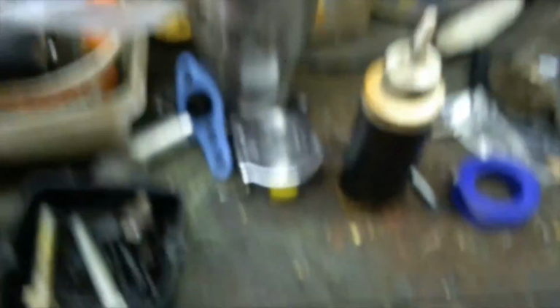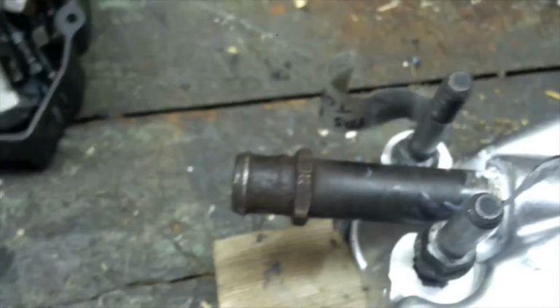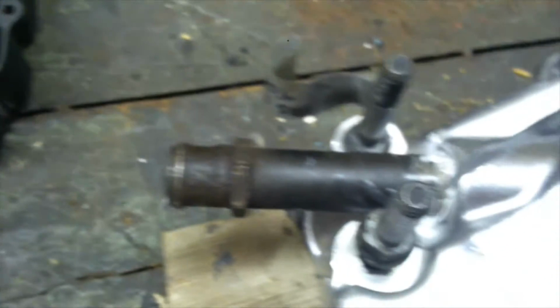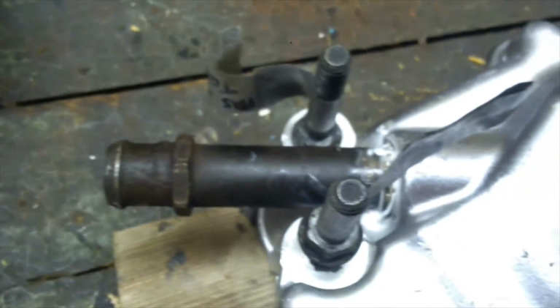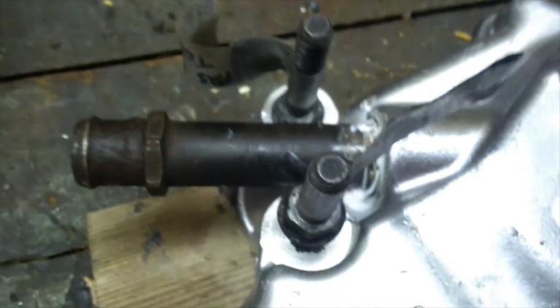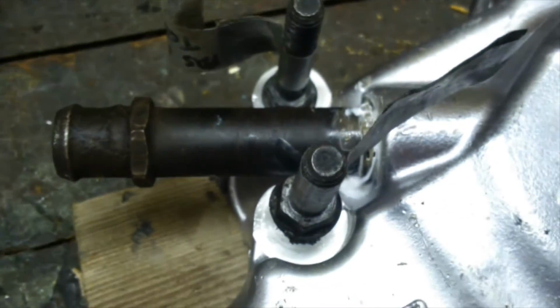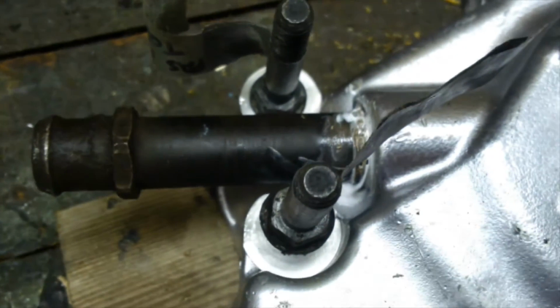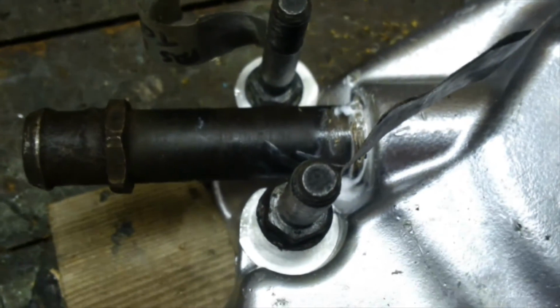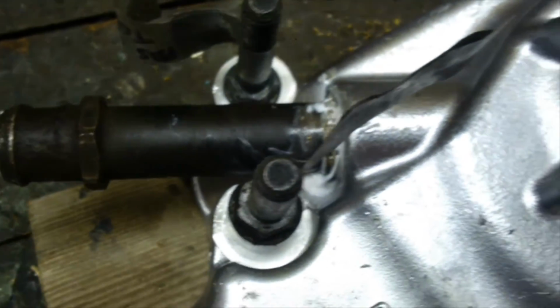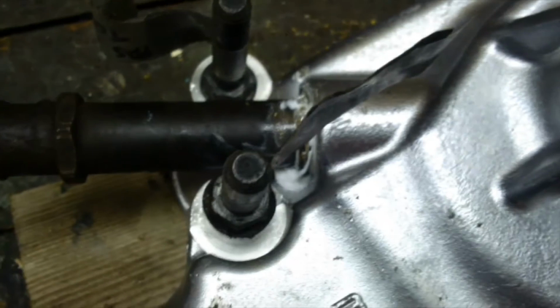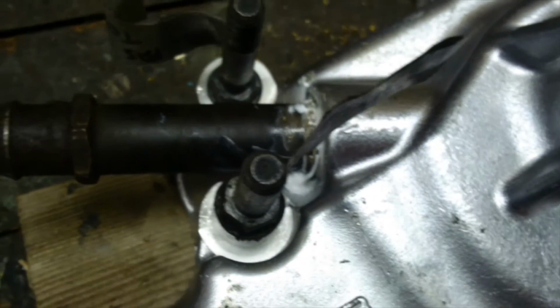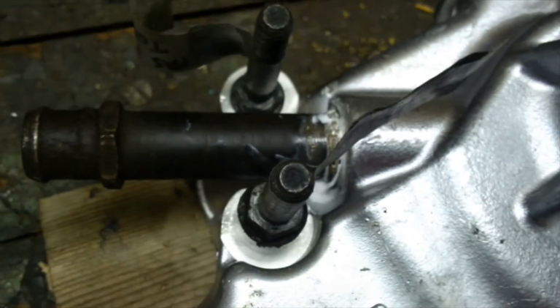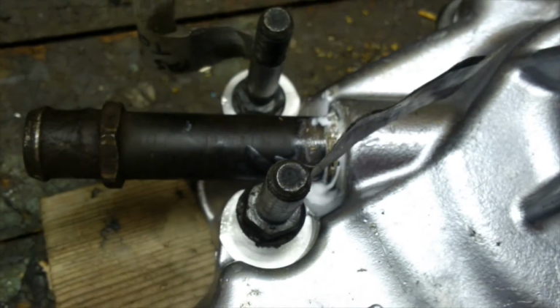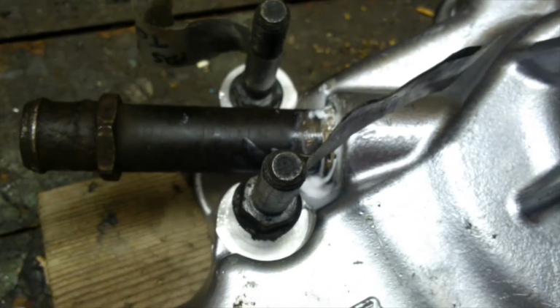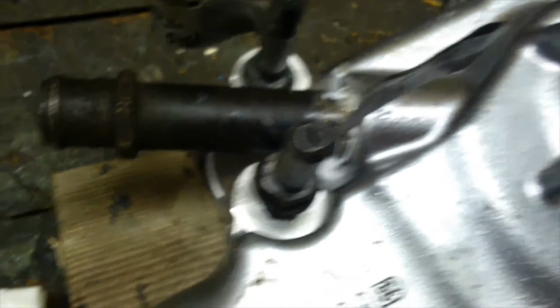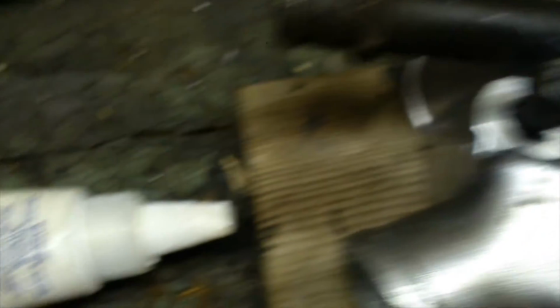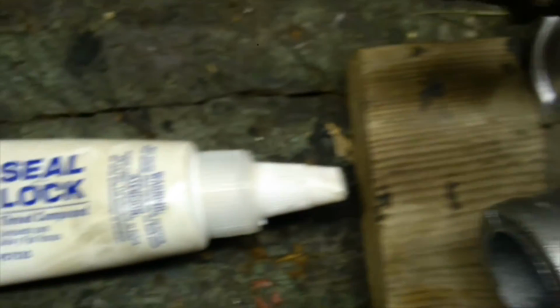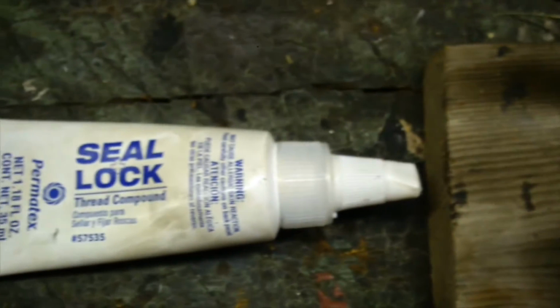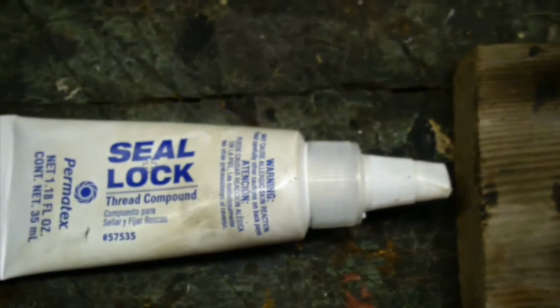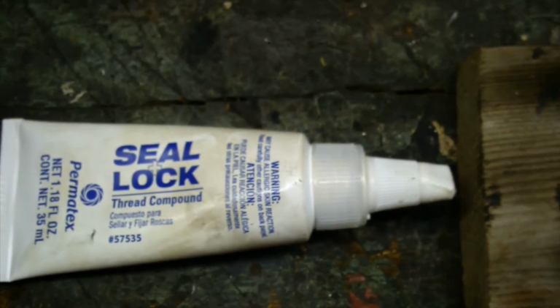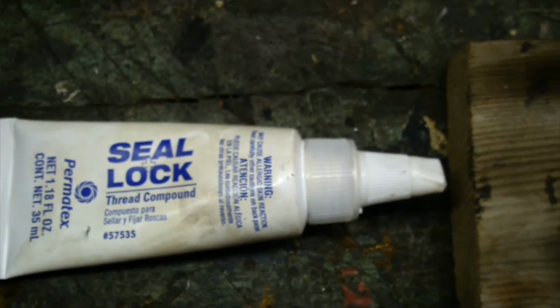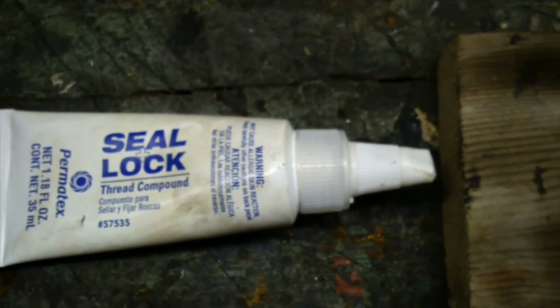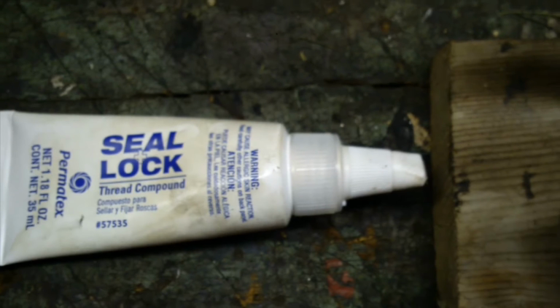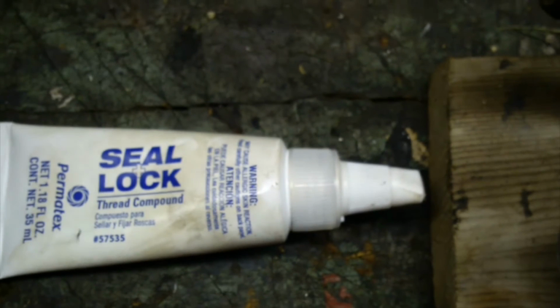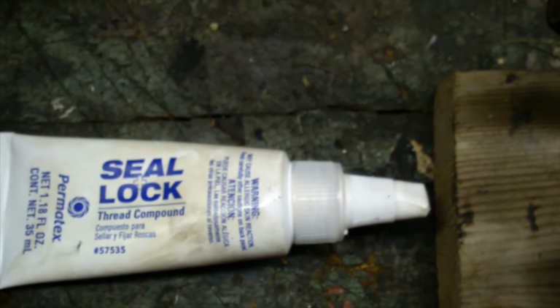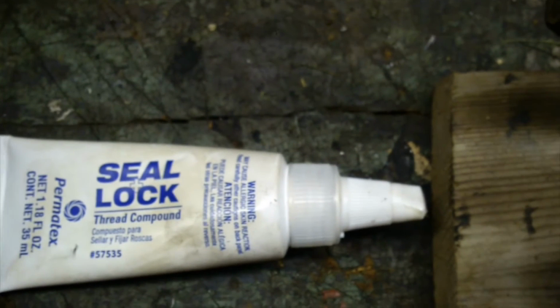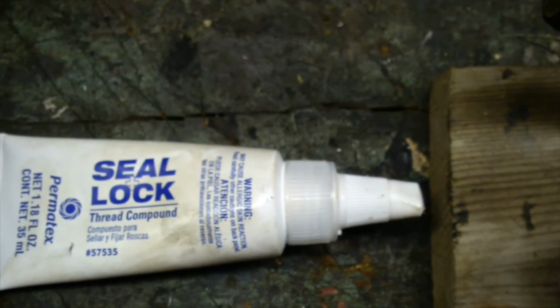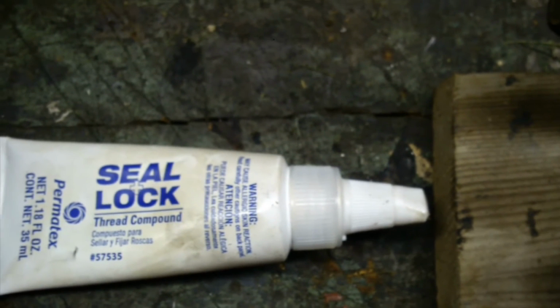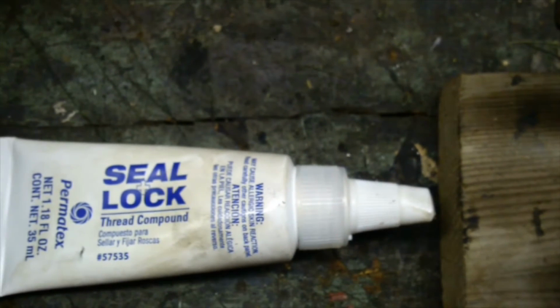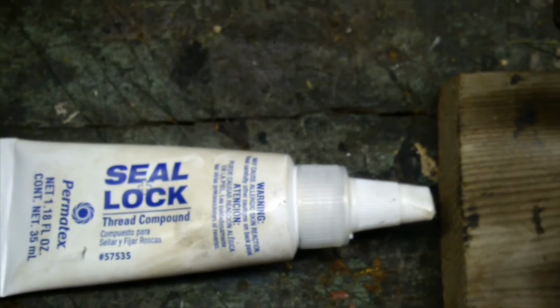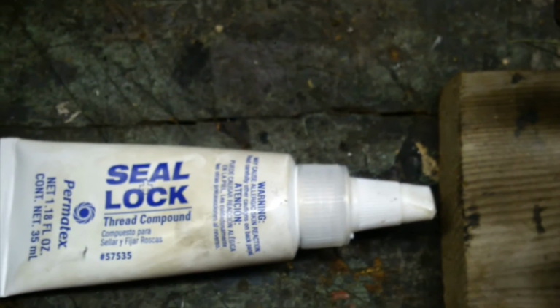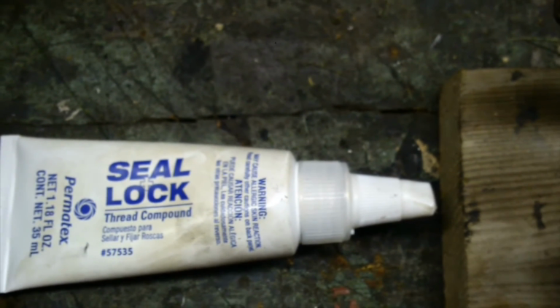When I put this nipple in, I had to take the old nipple out of the old pump, and I used this Permatex seal lock. It's supposed to be very good stuff, and I've used it on other things and it works really good.